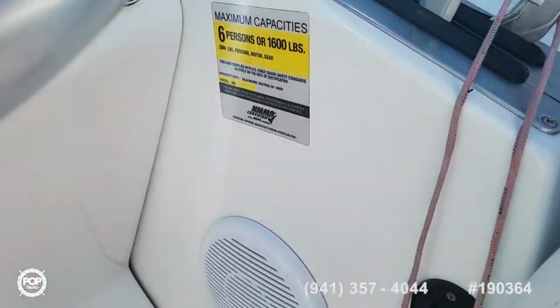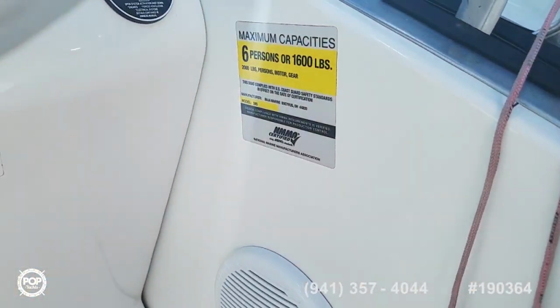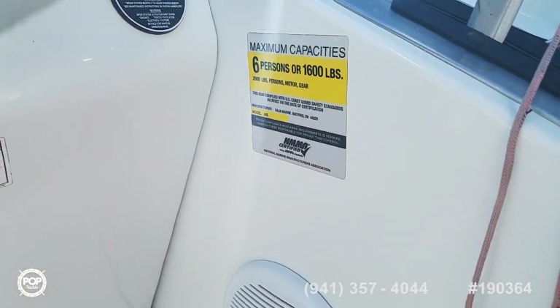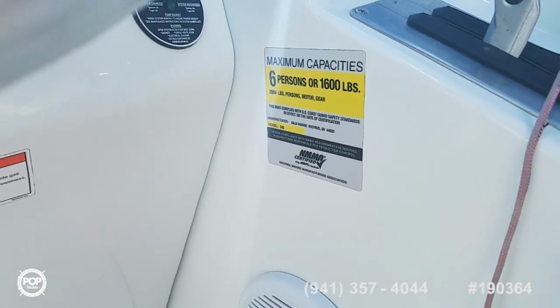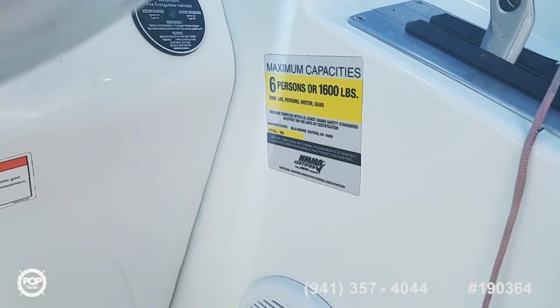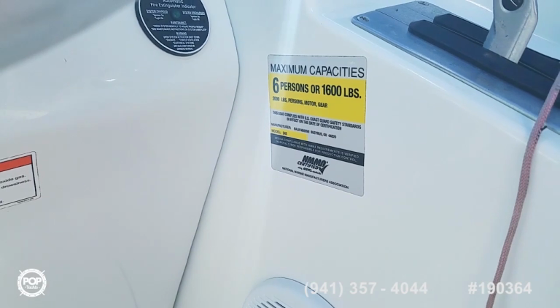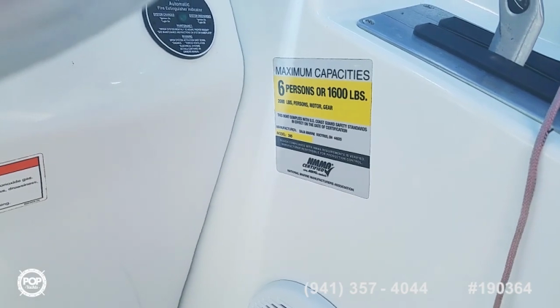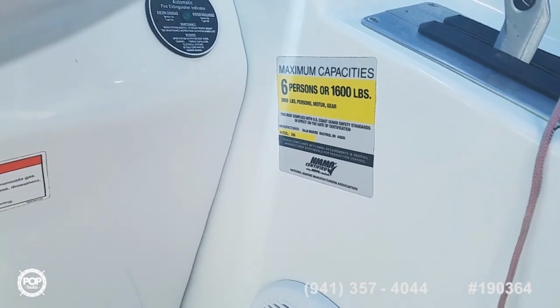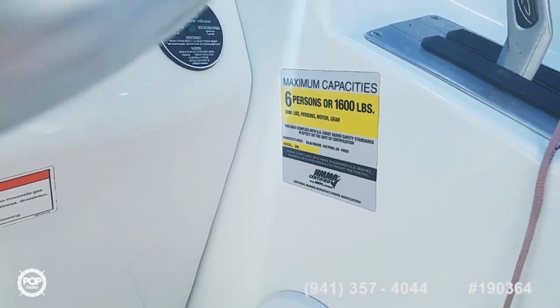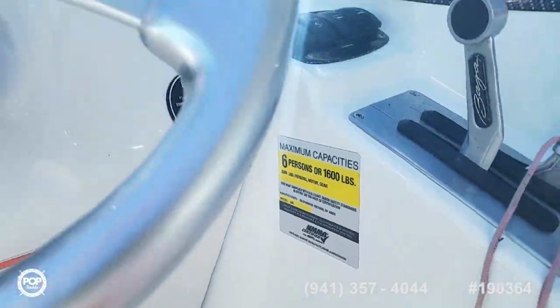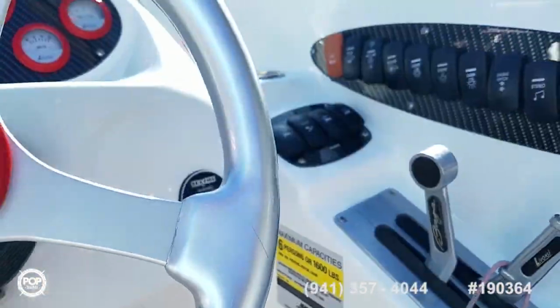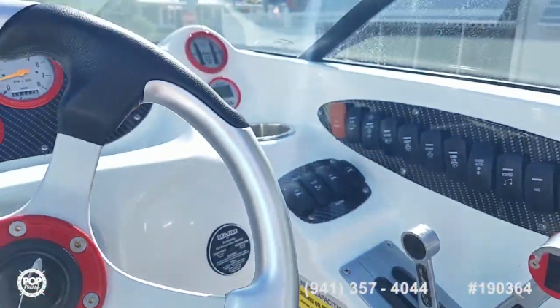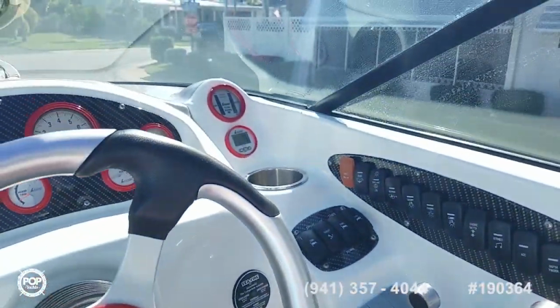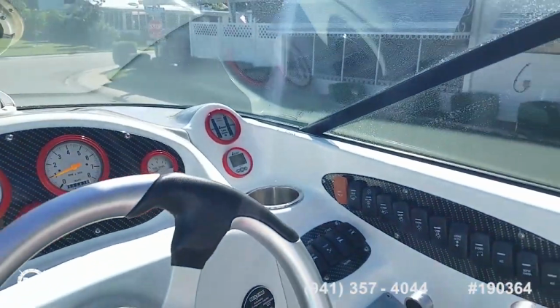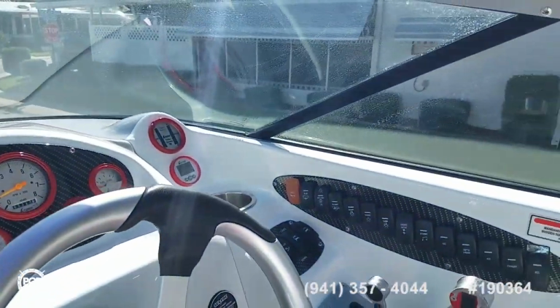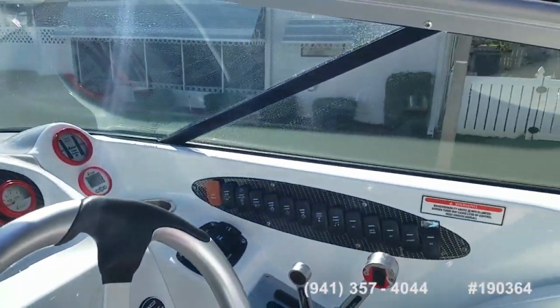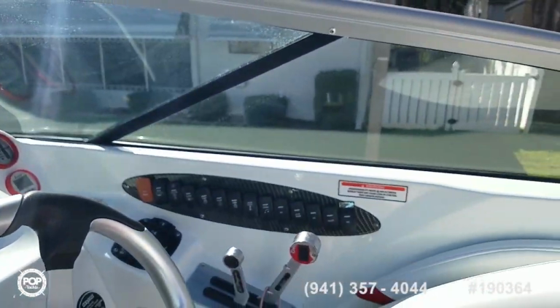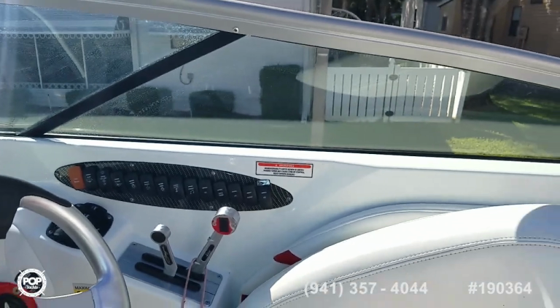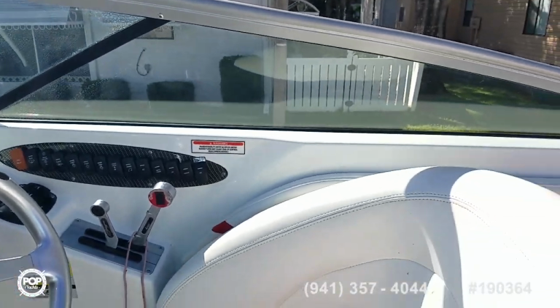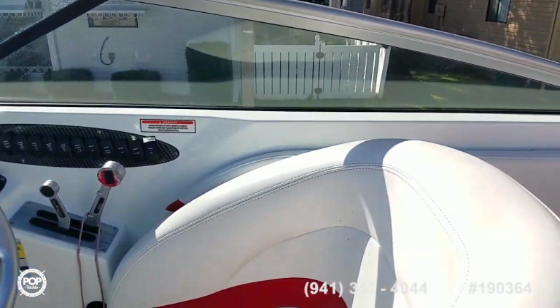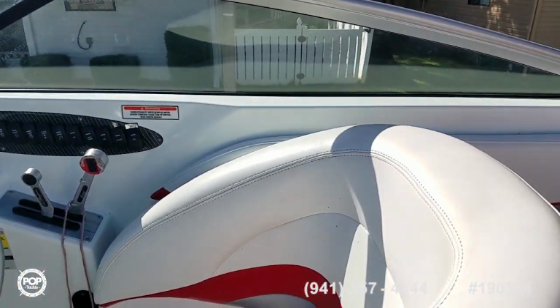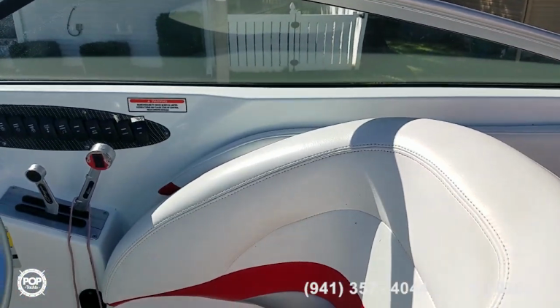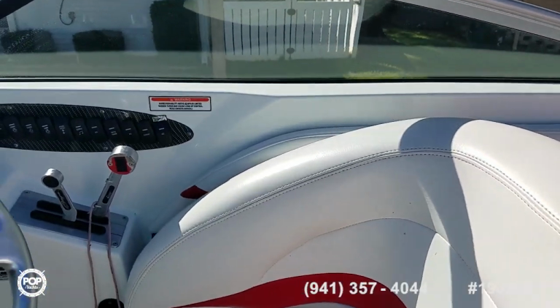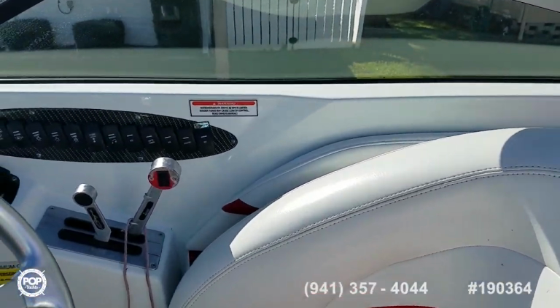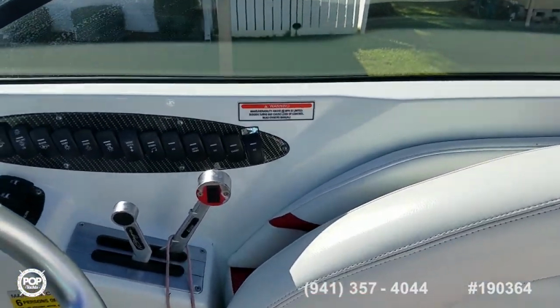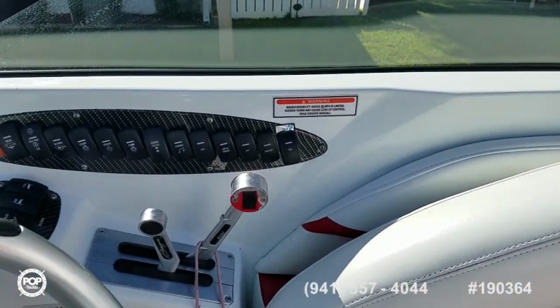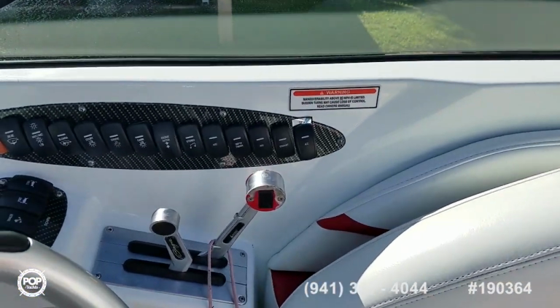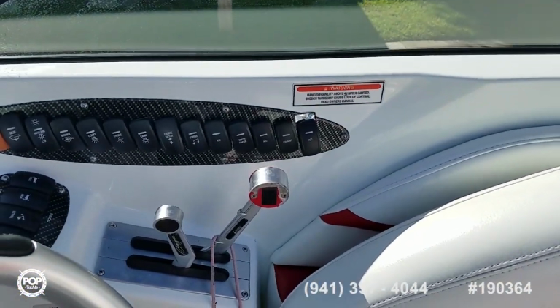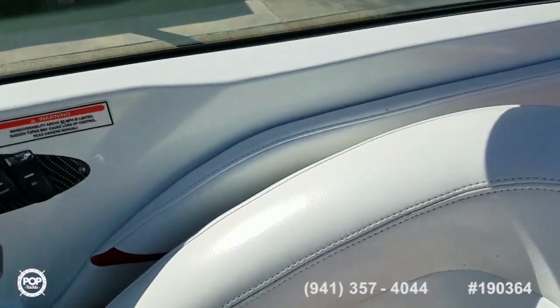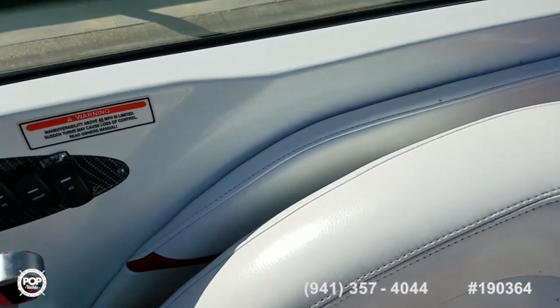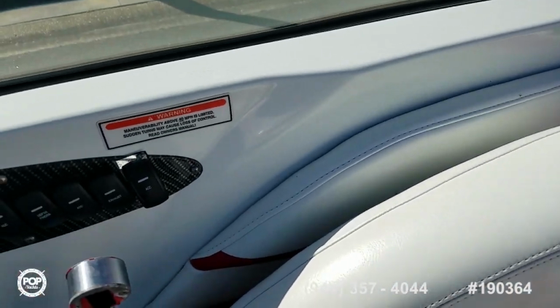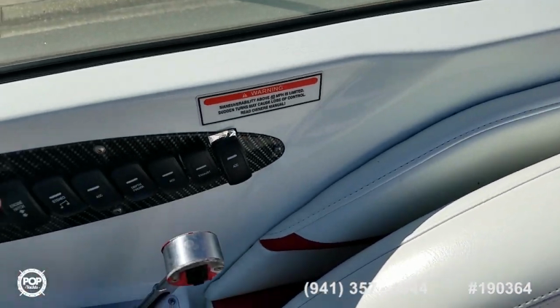This boat is built under NMMA certification and it's rated for six people on board. Nice and clean.